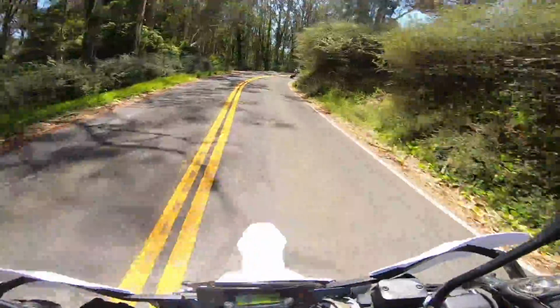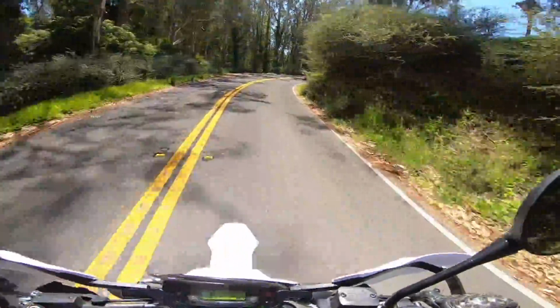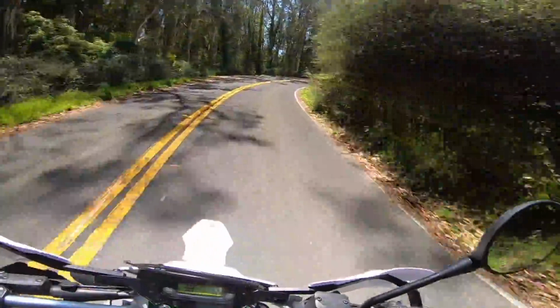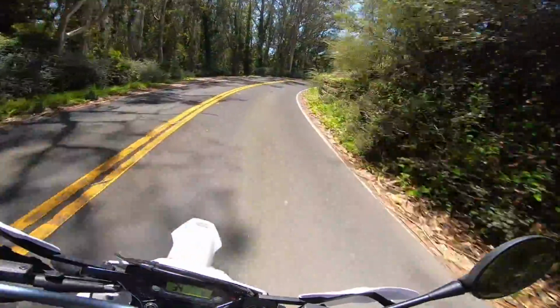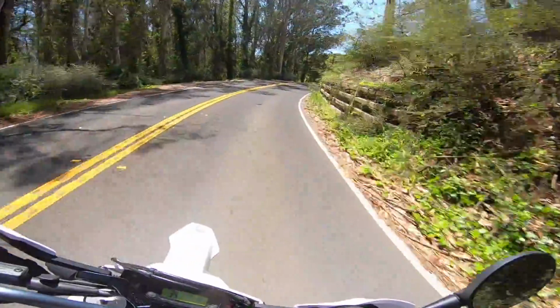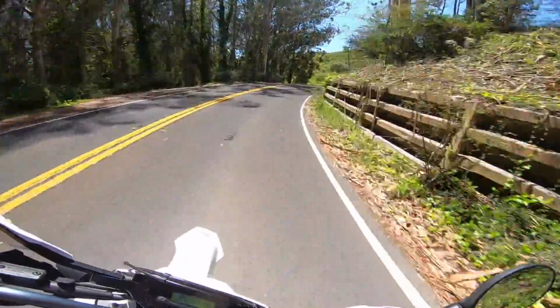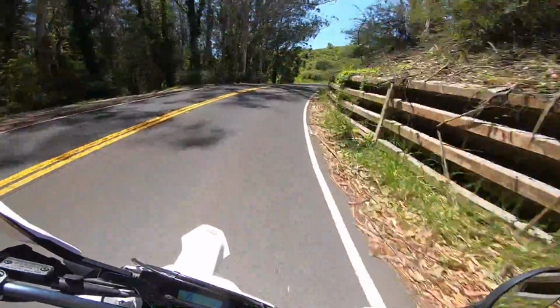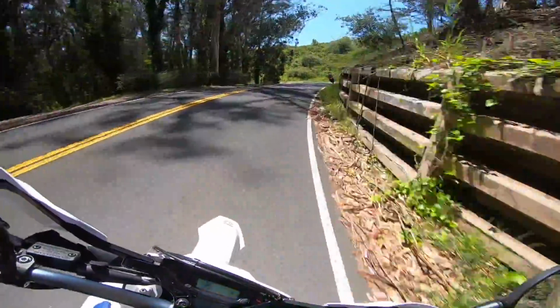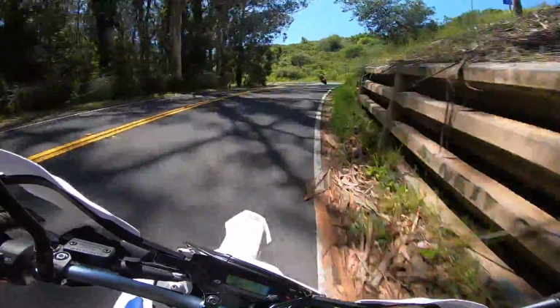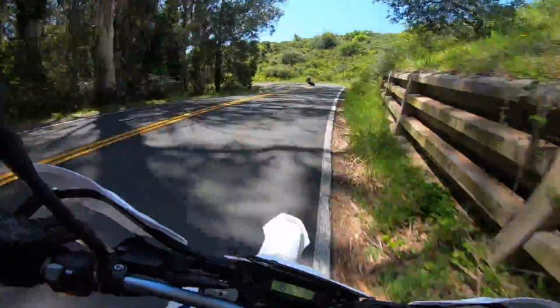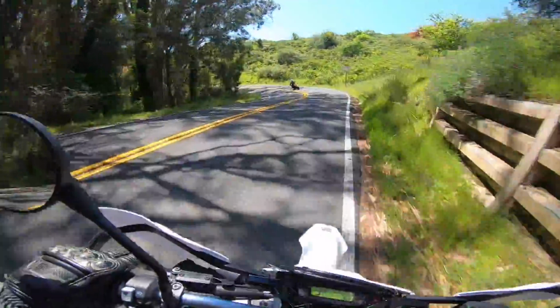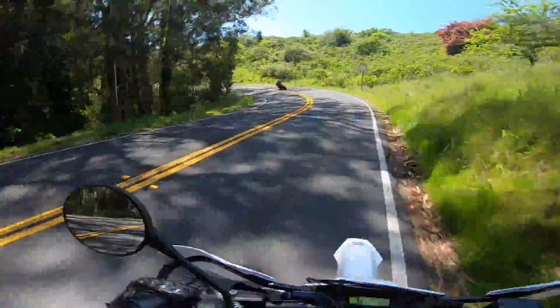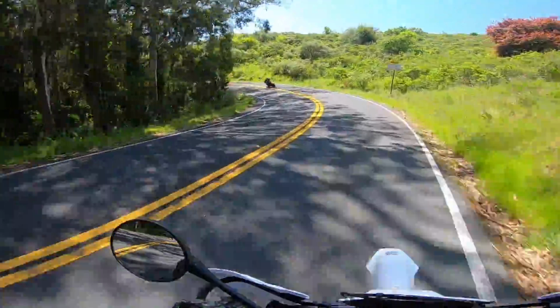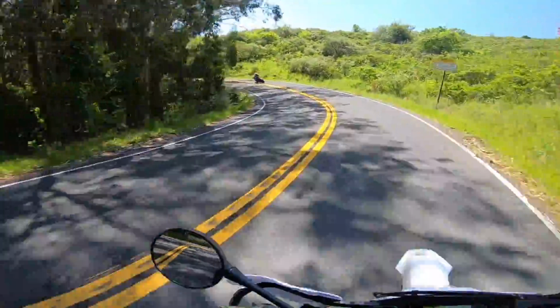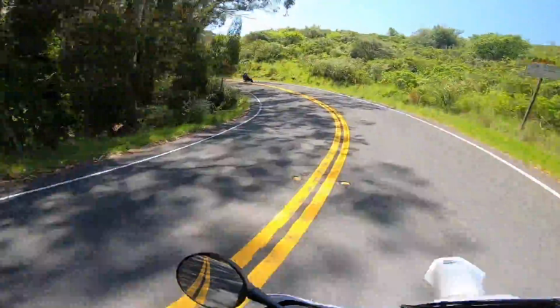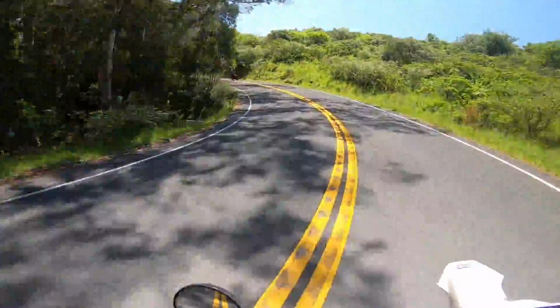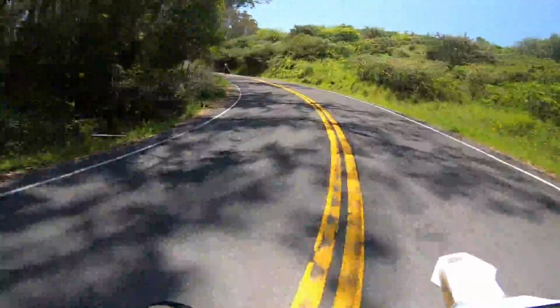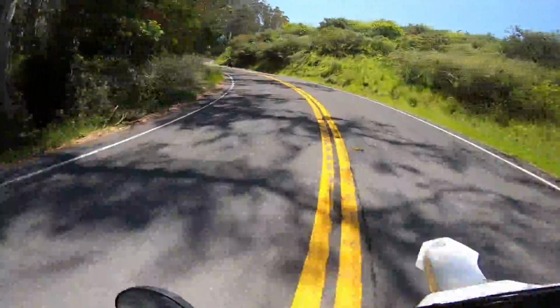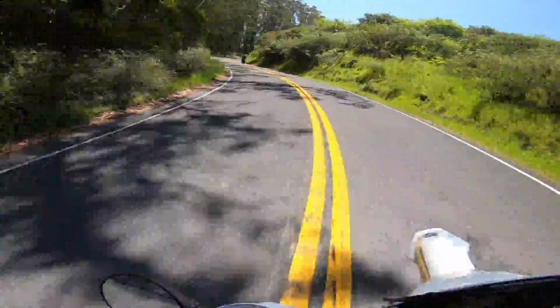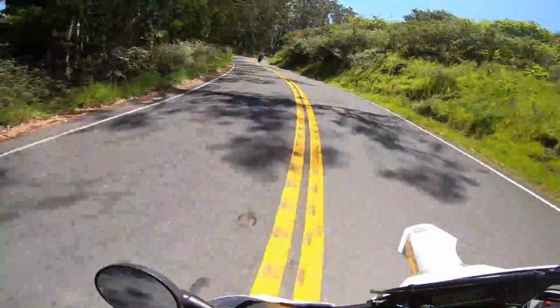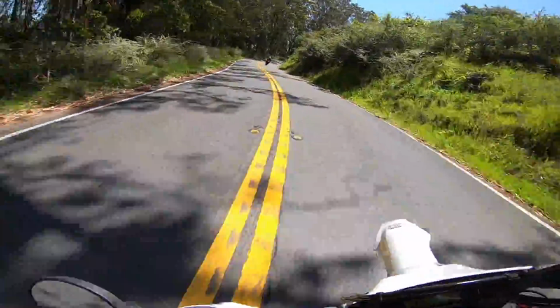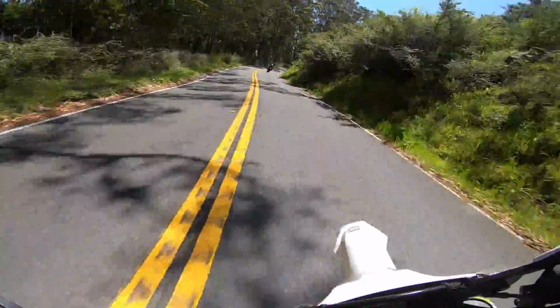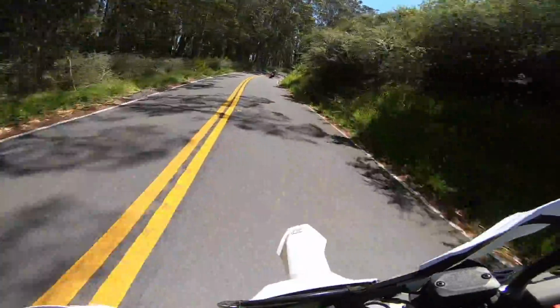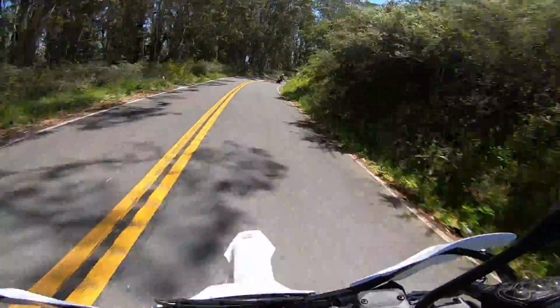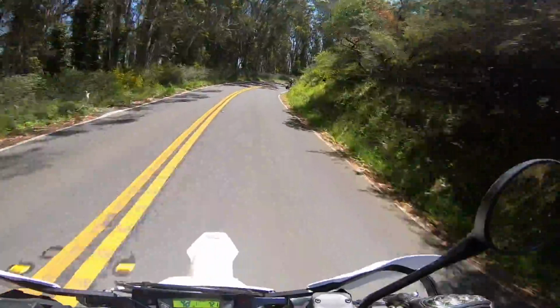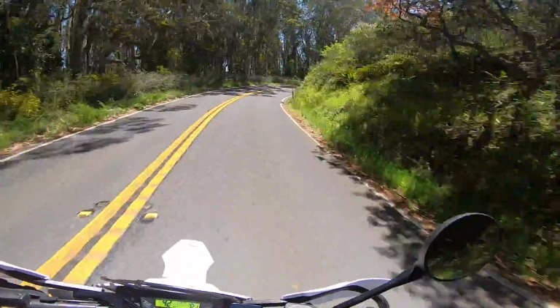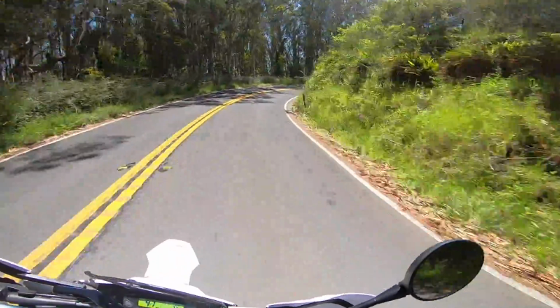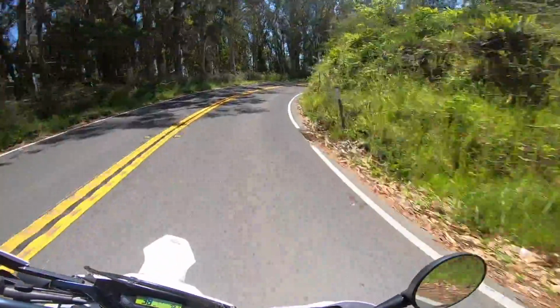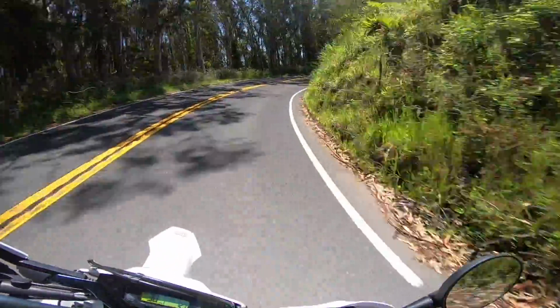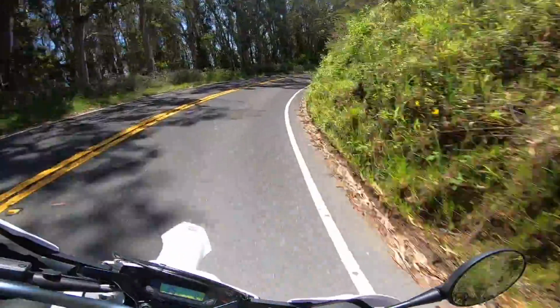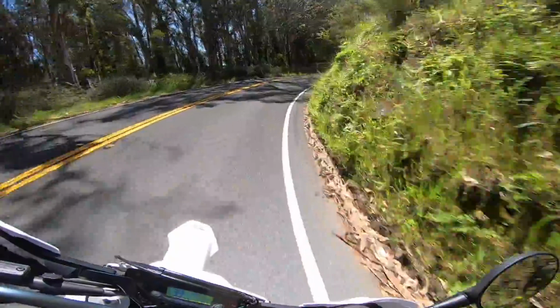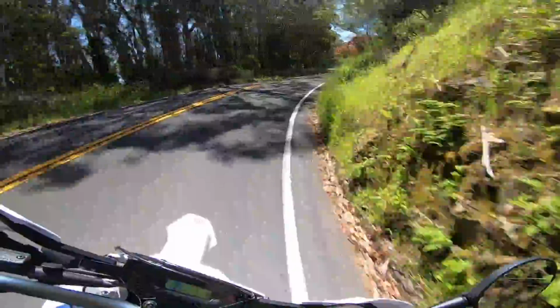Alright, so today I want to give a review of the 2019 Husqvarna 701 Supermoto. Before I get into the review, I'm just going to list the modifications that I've done to the bike.